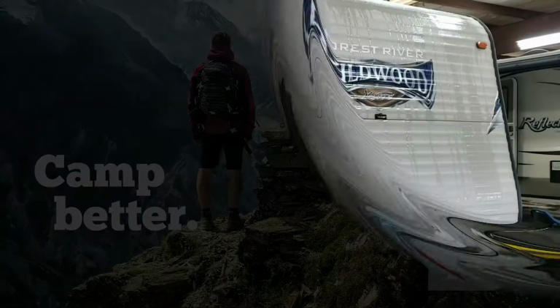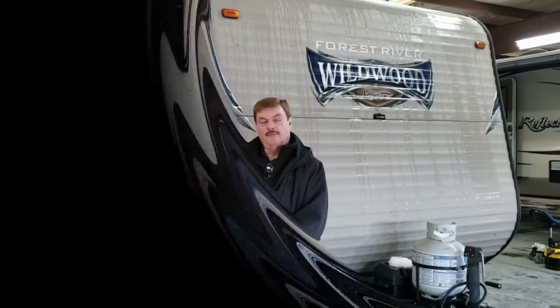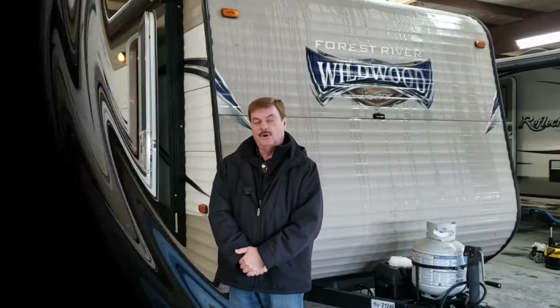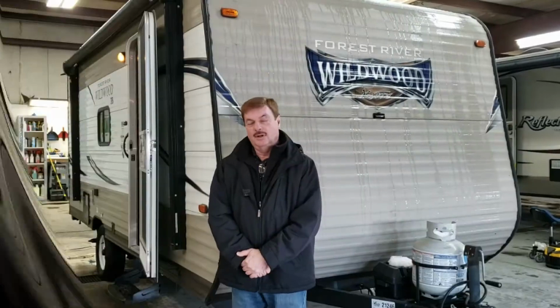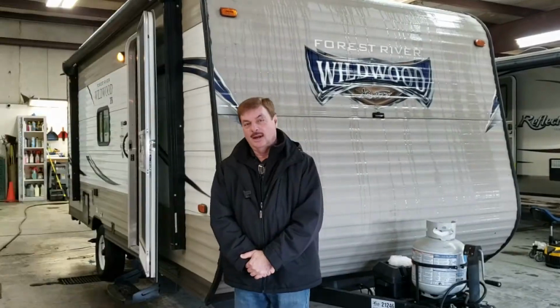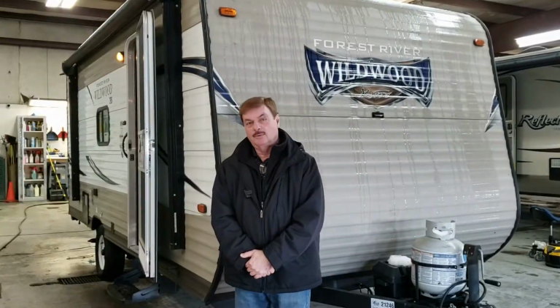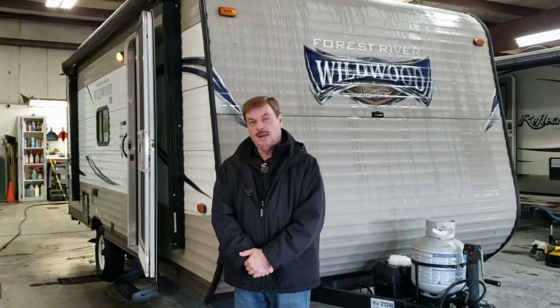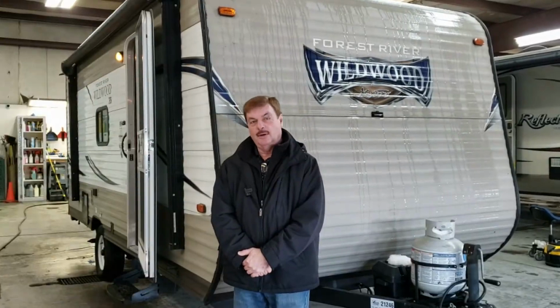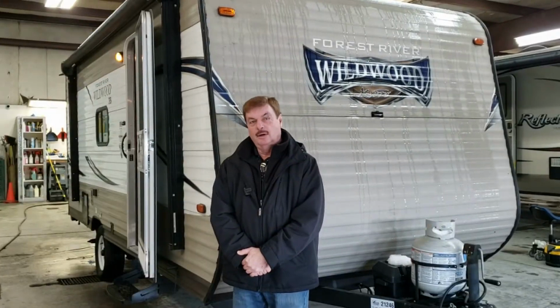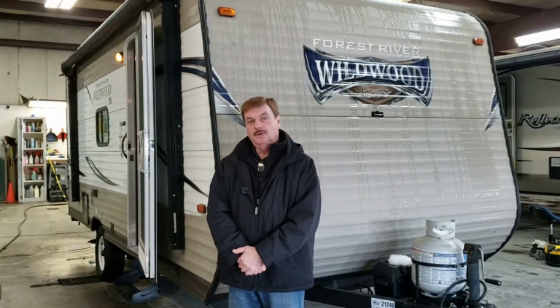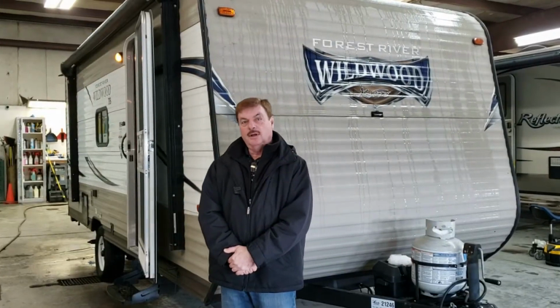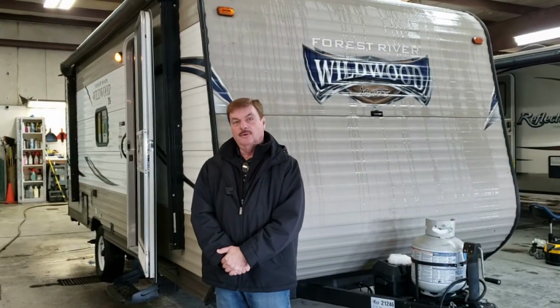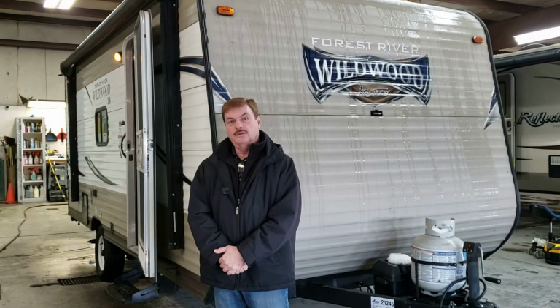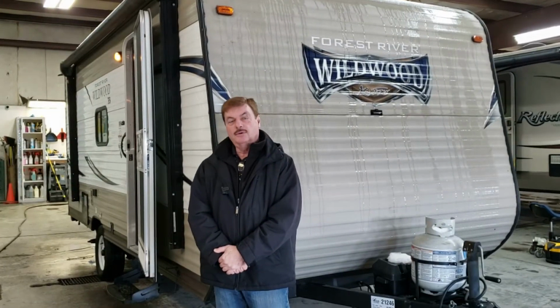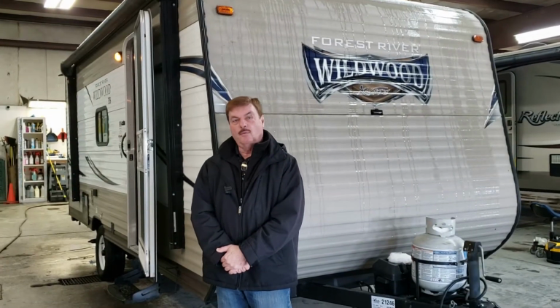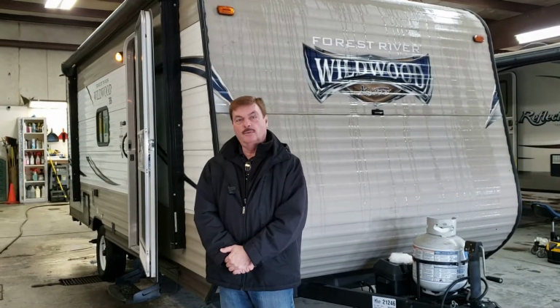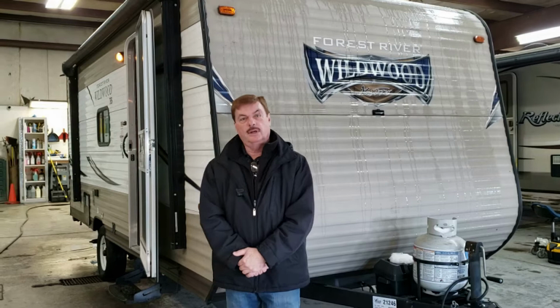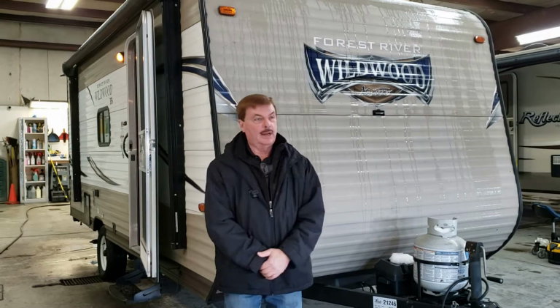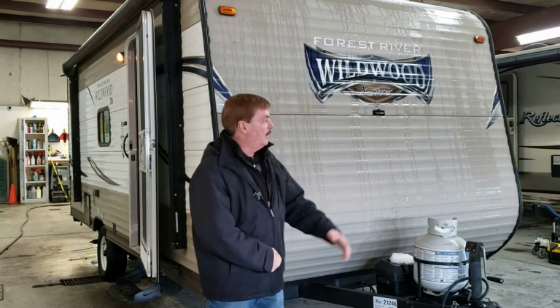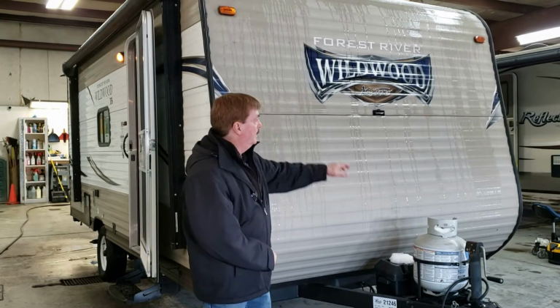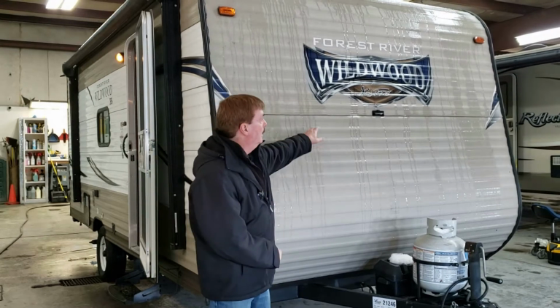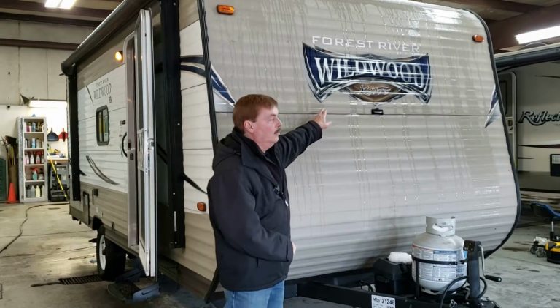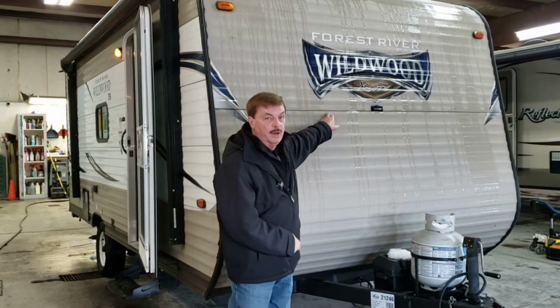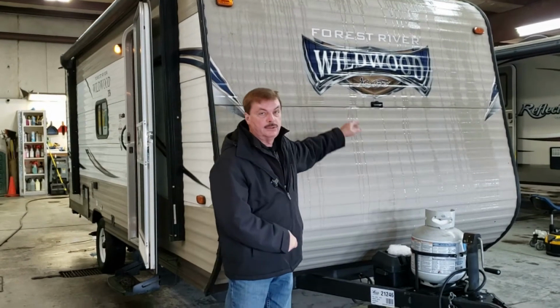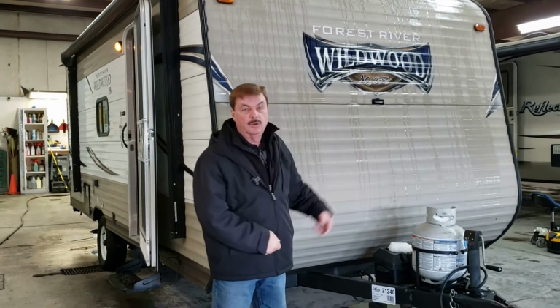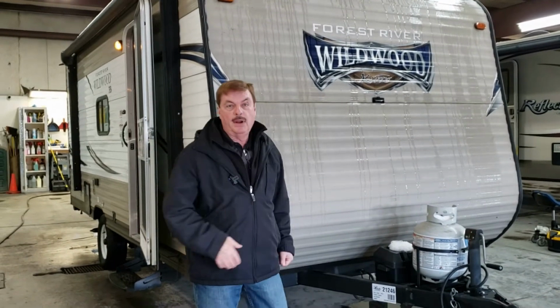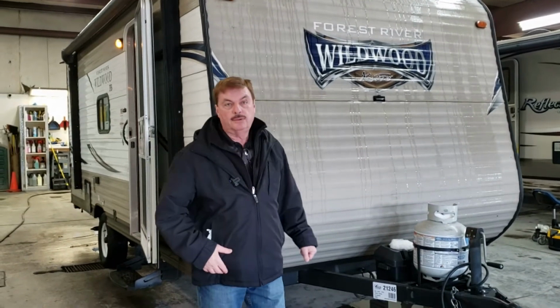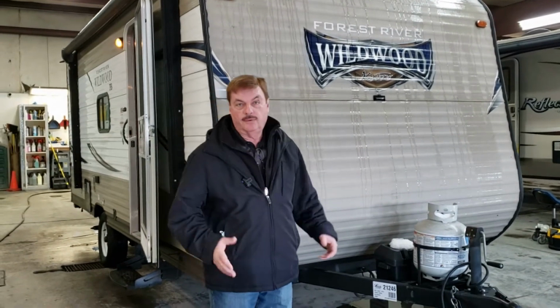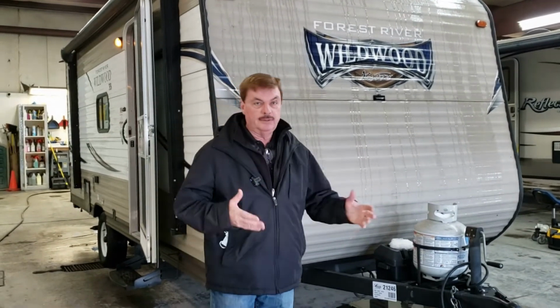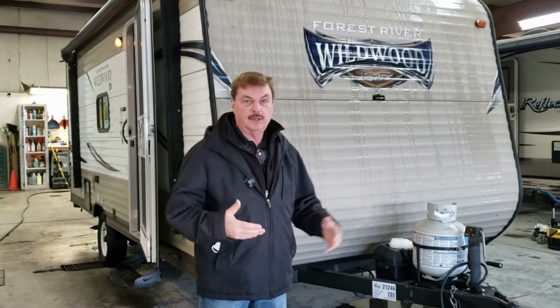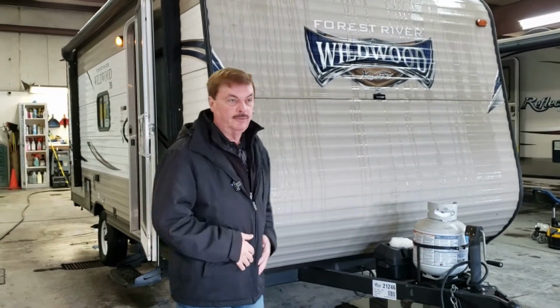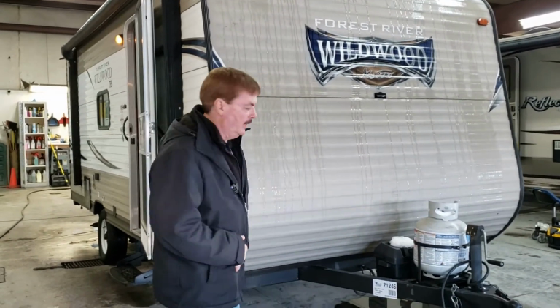Hi folks, Art at Leeds Campers, where we camp better. We just got in a real nice Forest River Wildwood. It's an extra light — it only weighs 3,100 pounds, so it's very V6 SUV friendly.